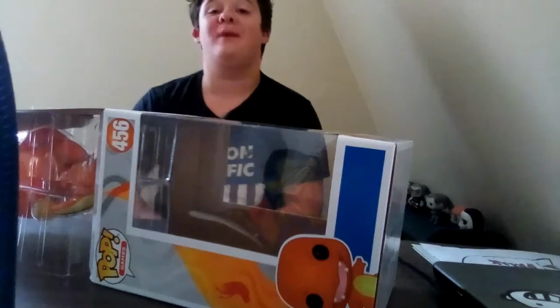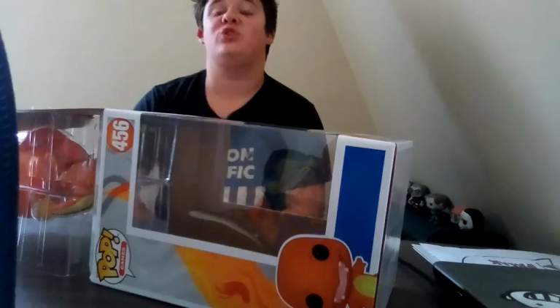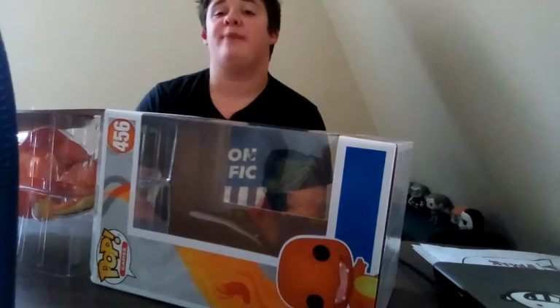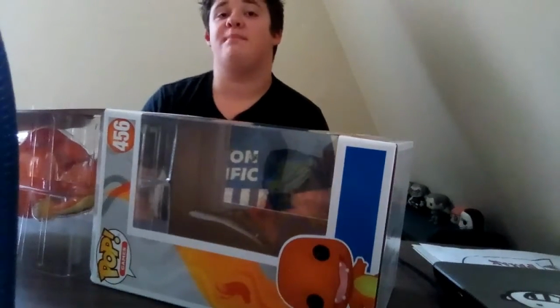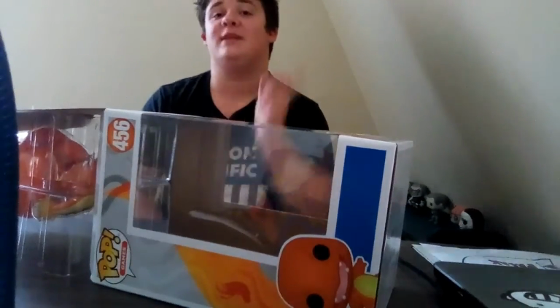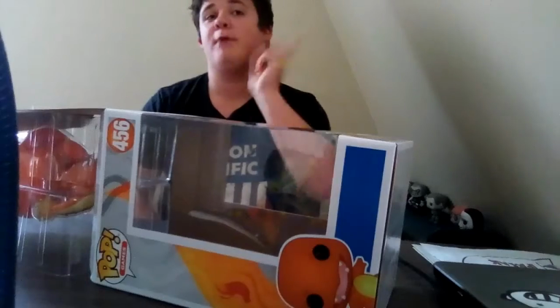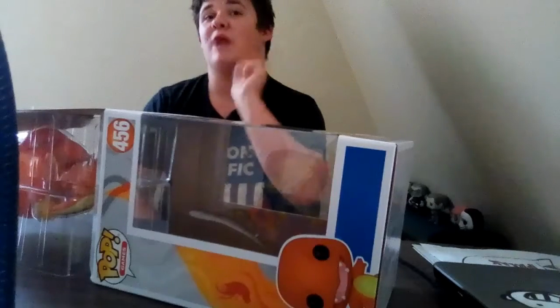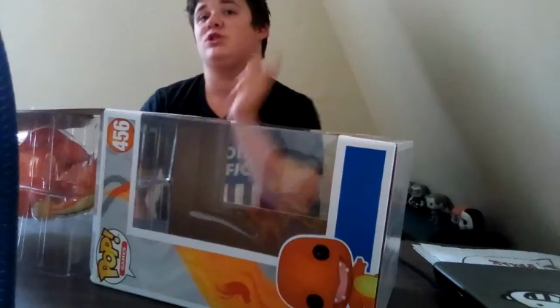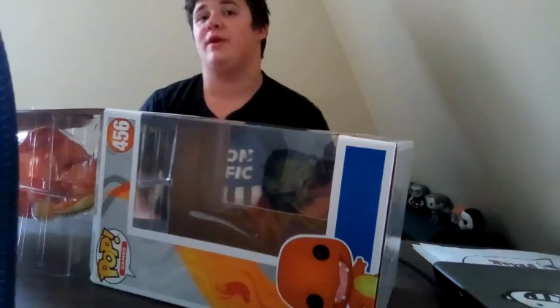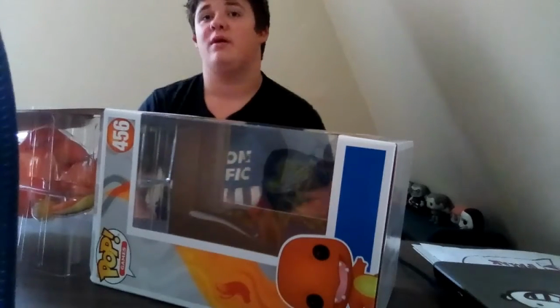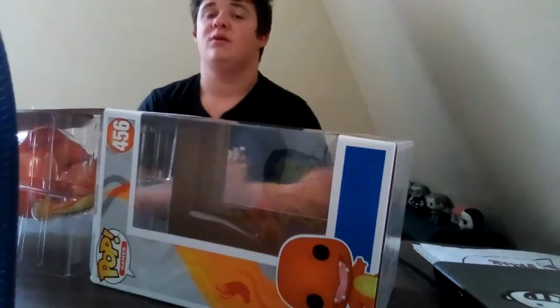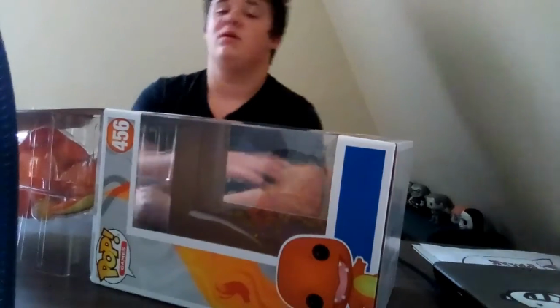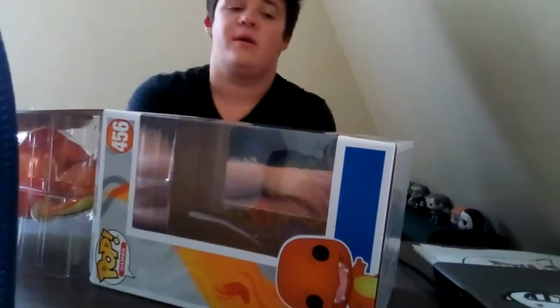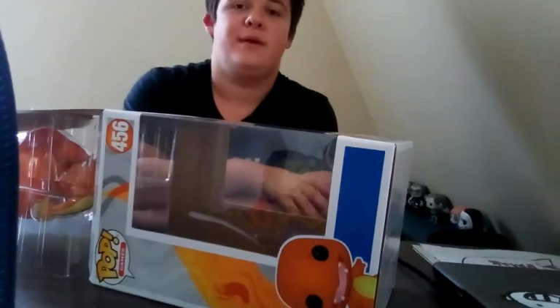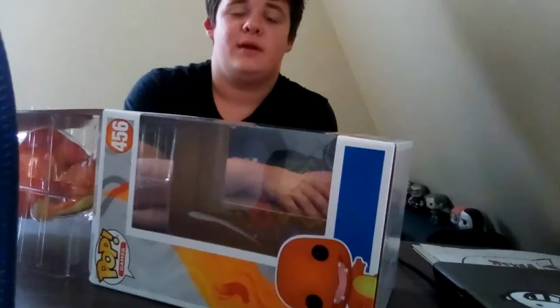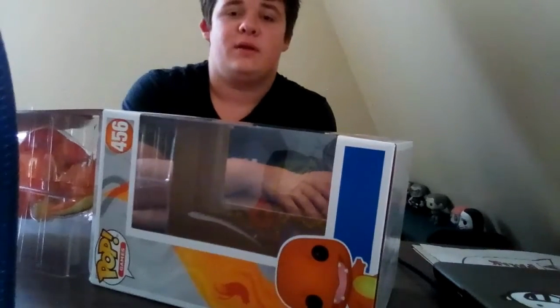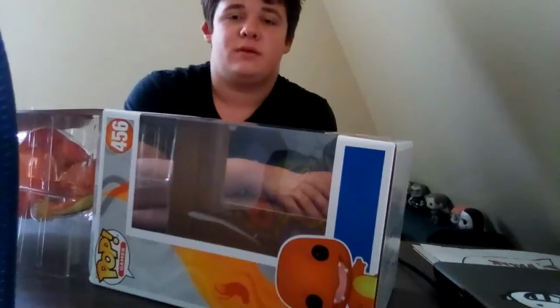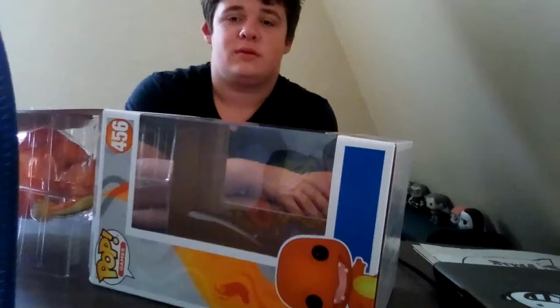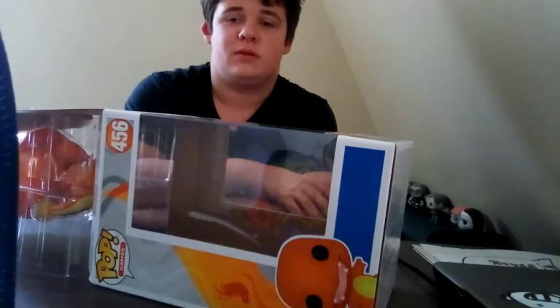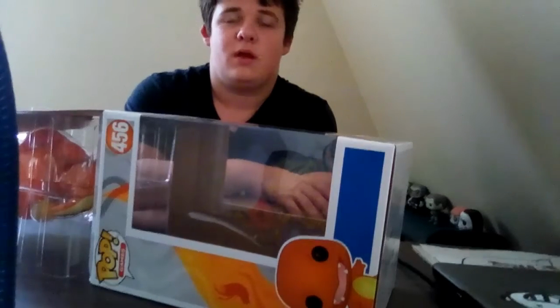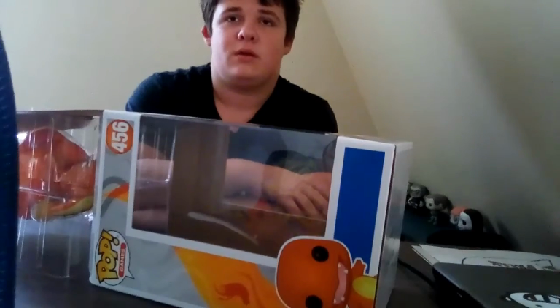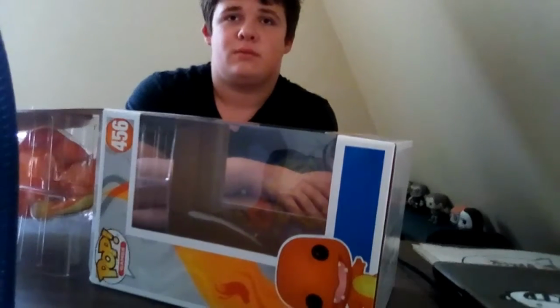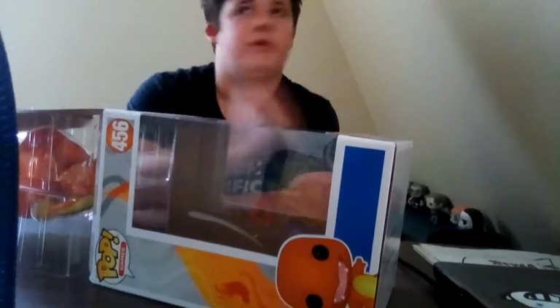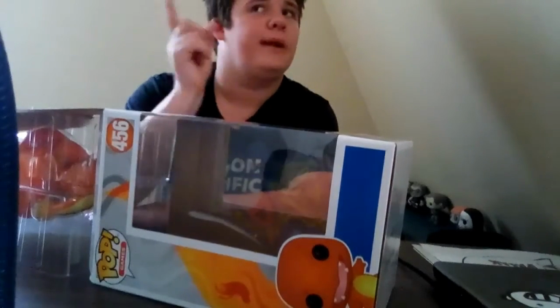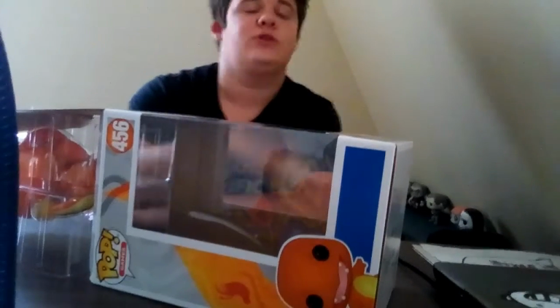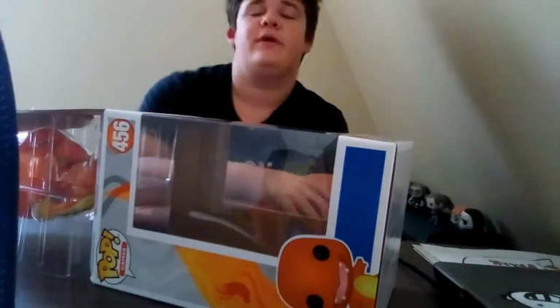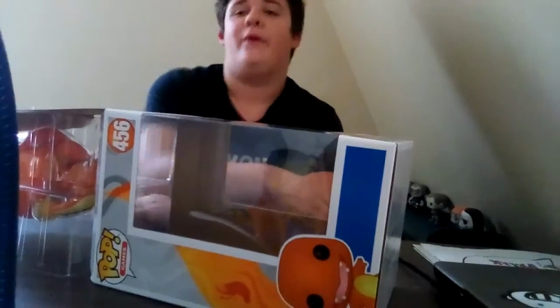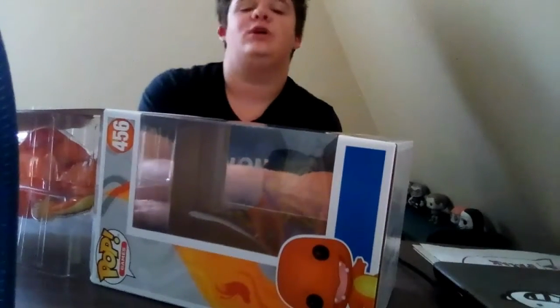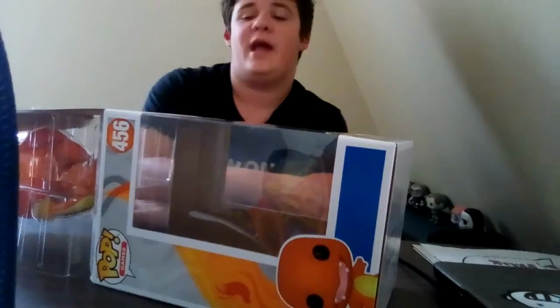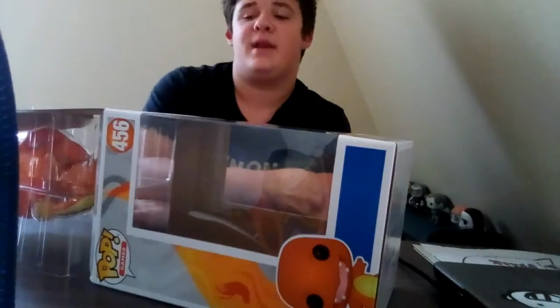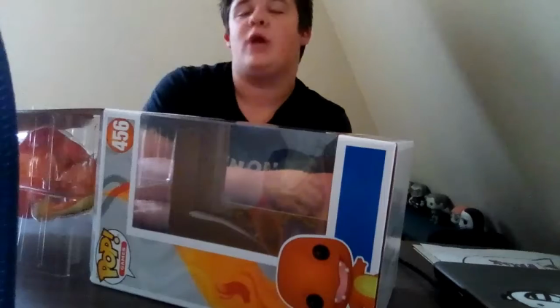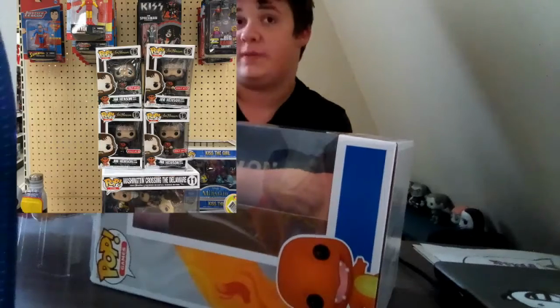They were so destroyed — the Jim Hensons at Target. It looked like someone took a hammer to them. He's going to put pictures up on screen so you can see how they look. But we did get the Jim Henson.